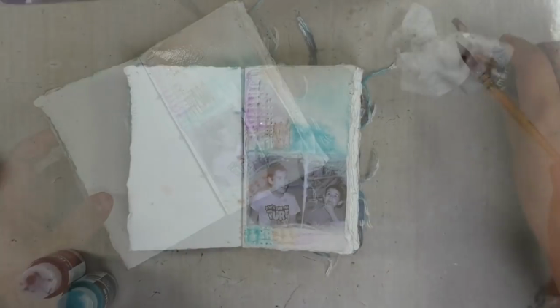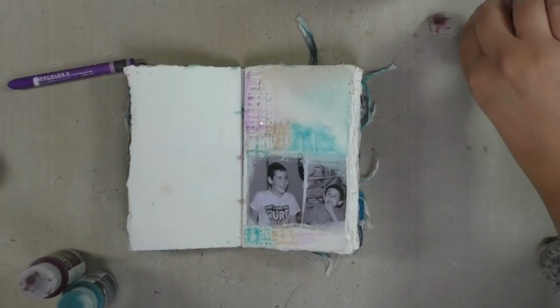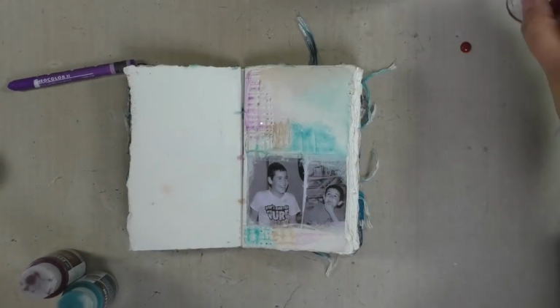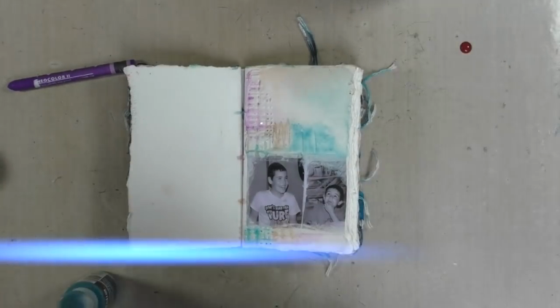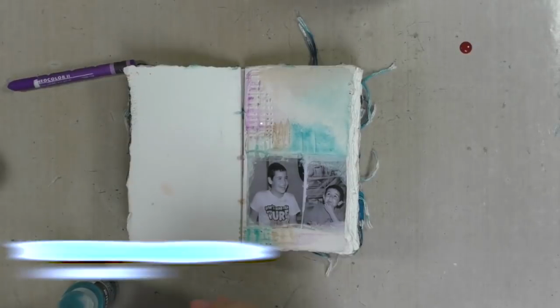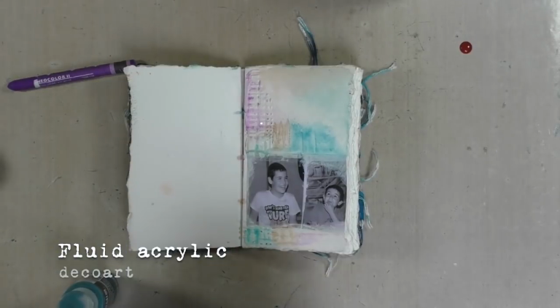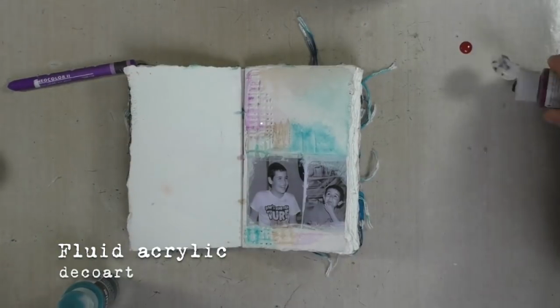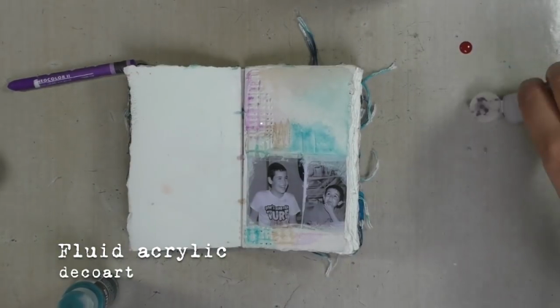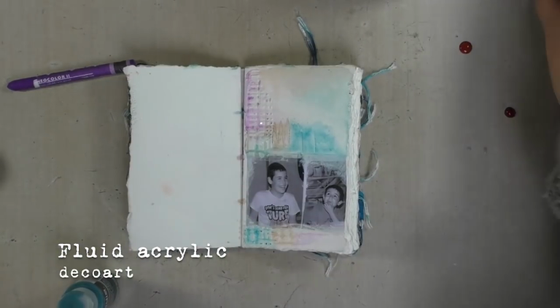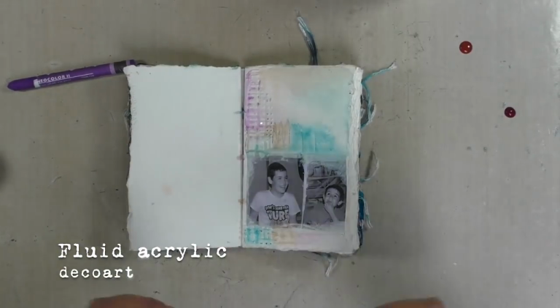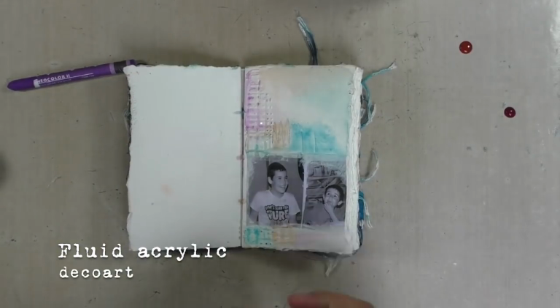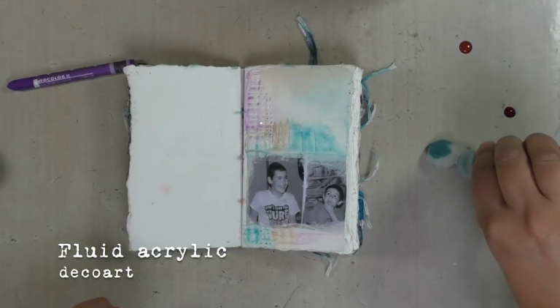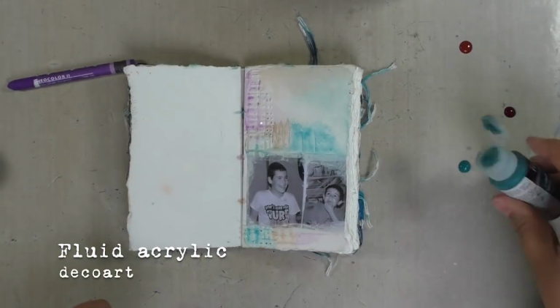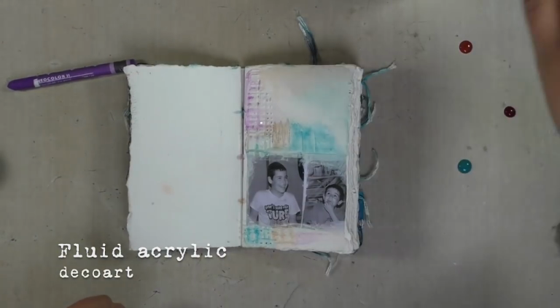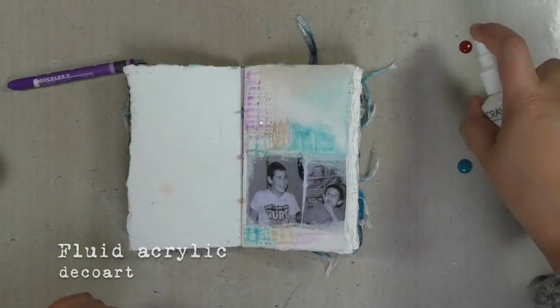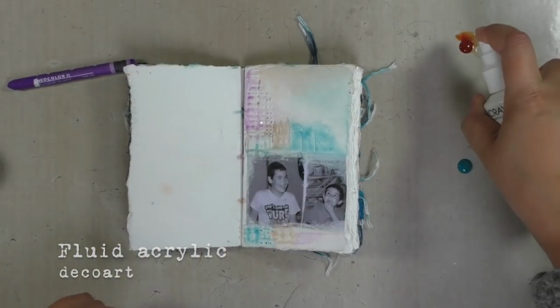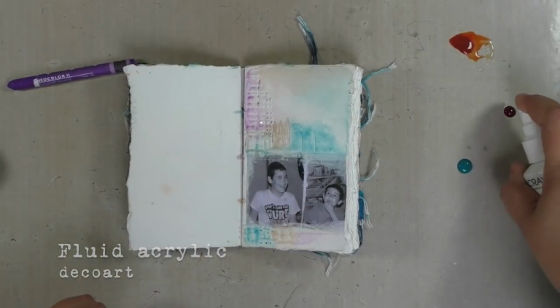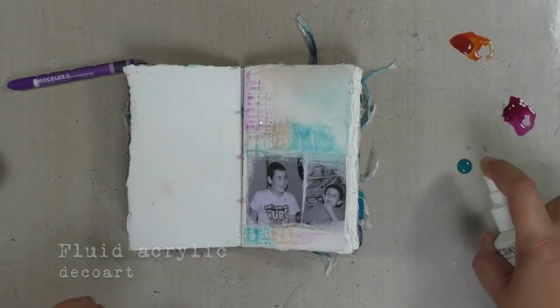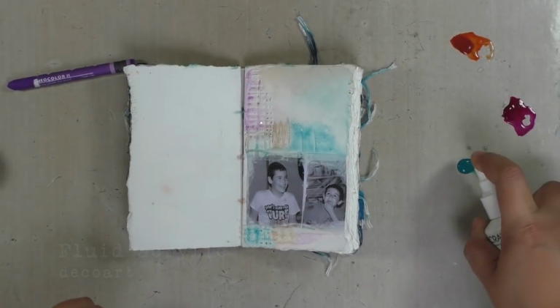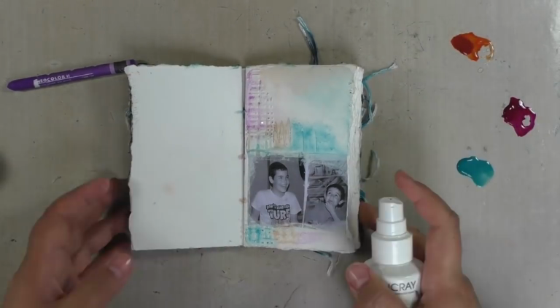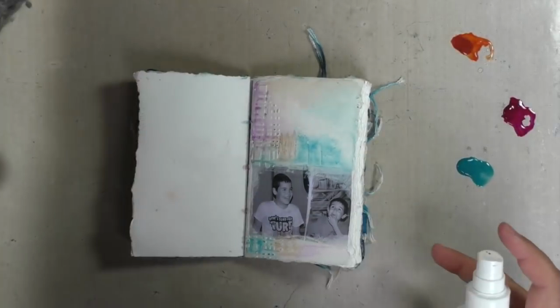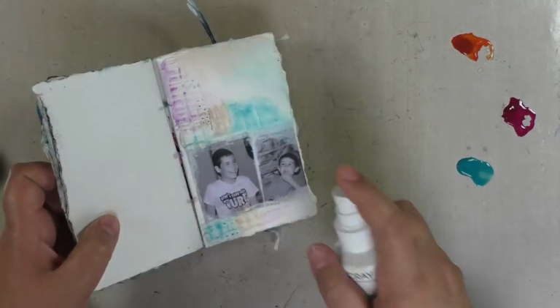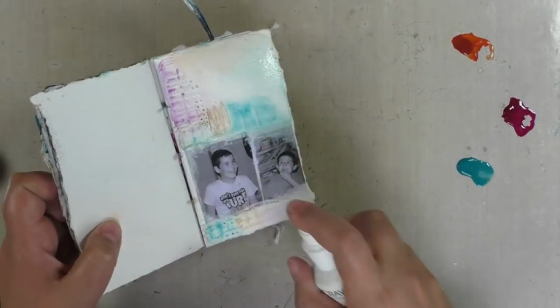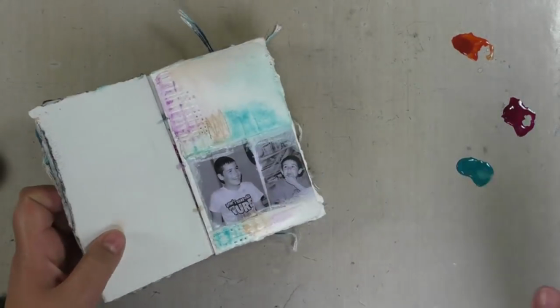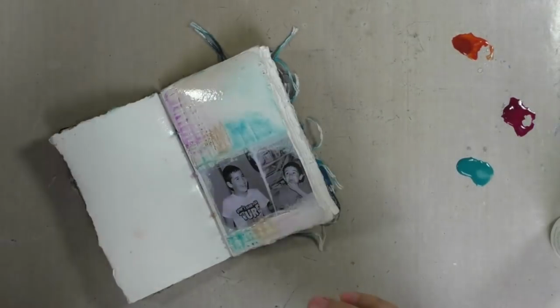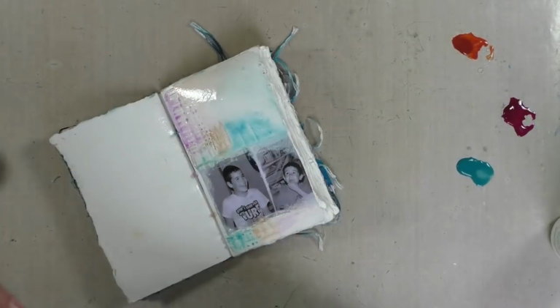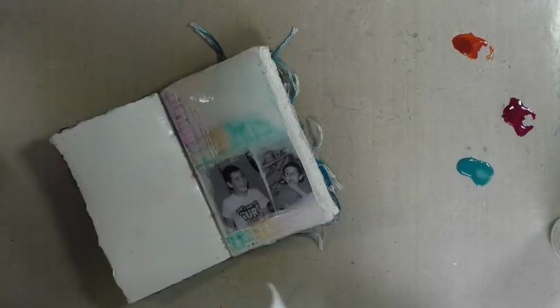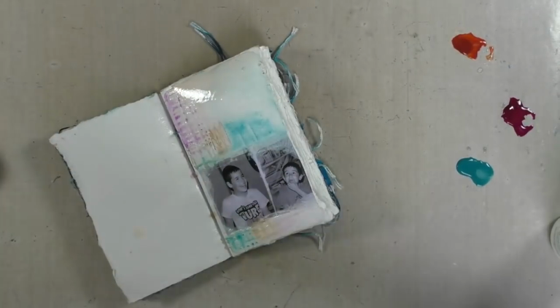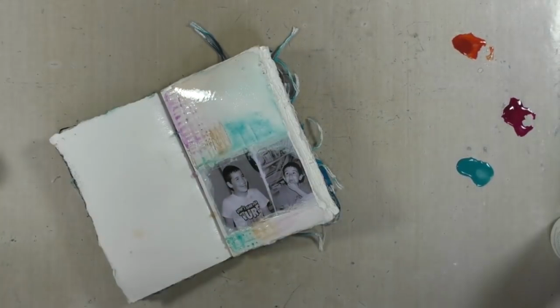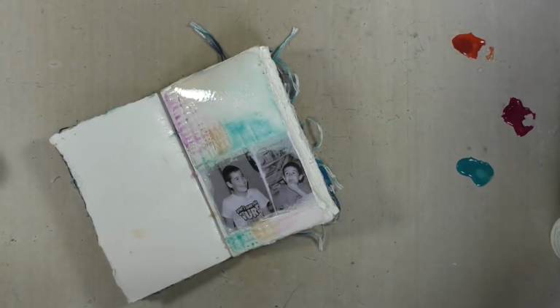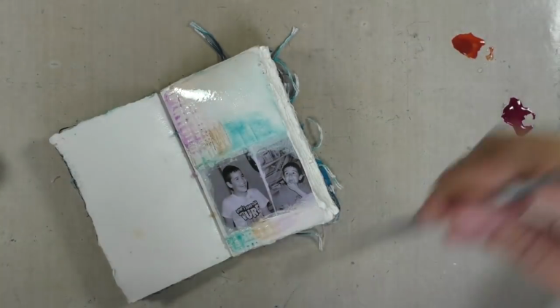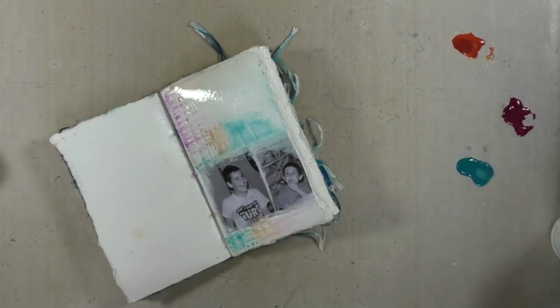The result was way too soft to my liking, so I went back in with the same colors but this time in fluid acrylics, applying them as a watercolor effect.